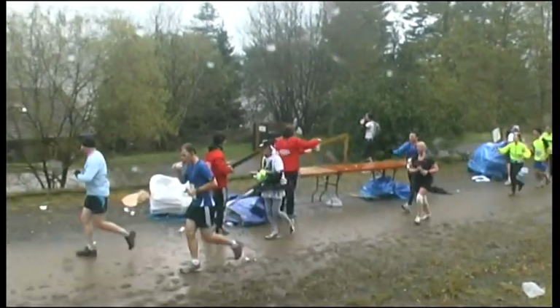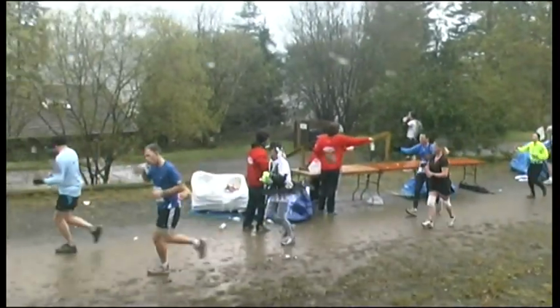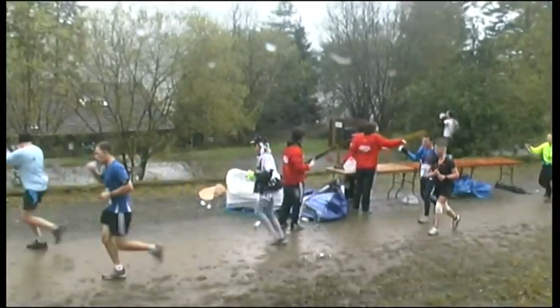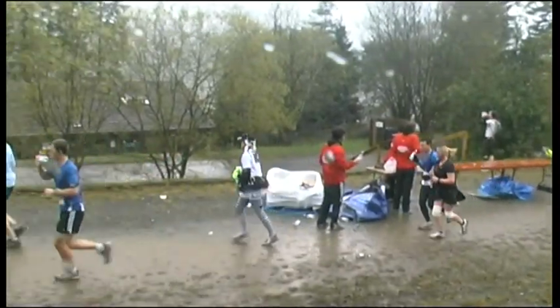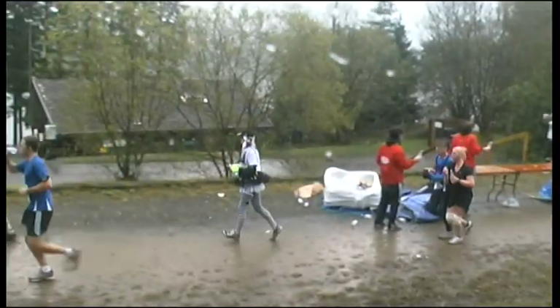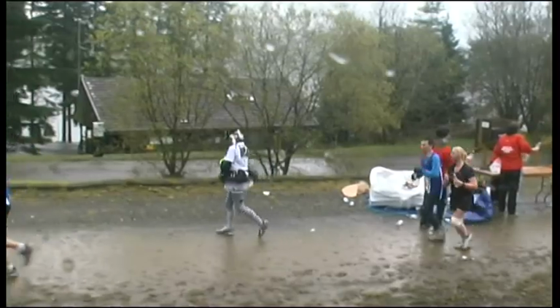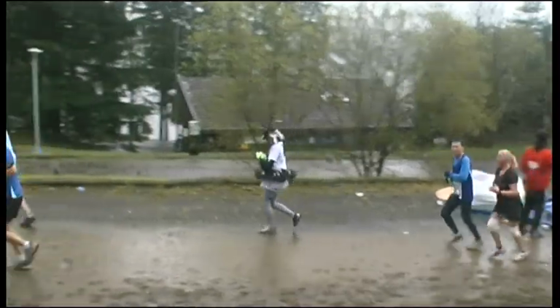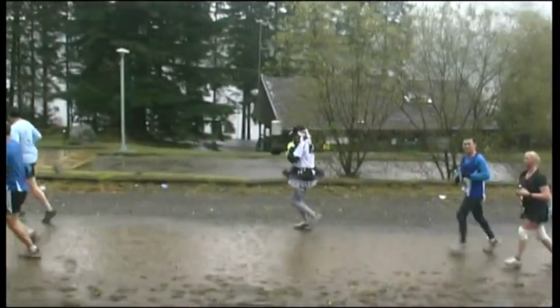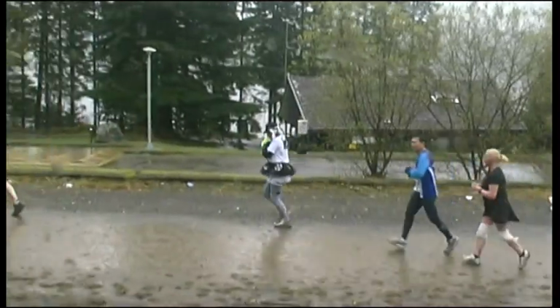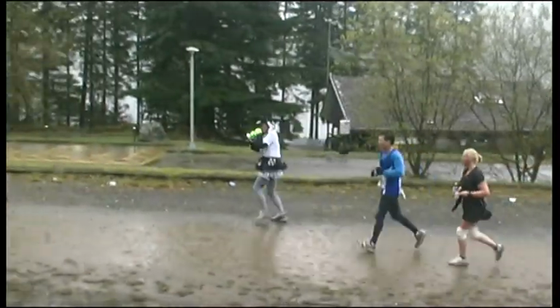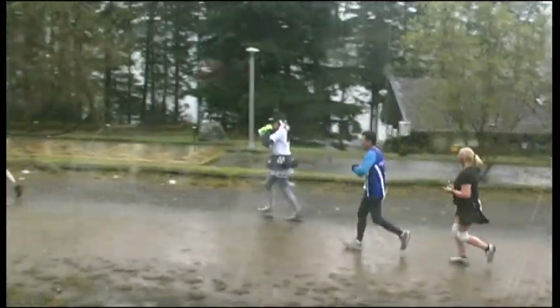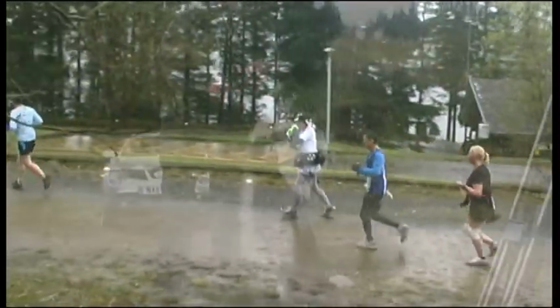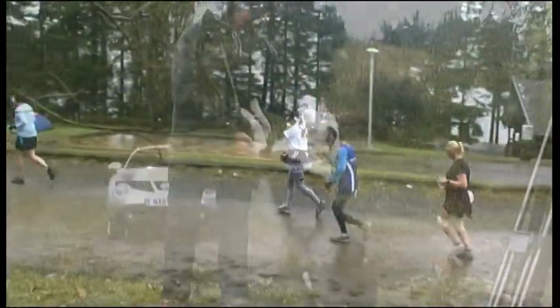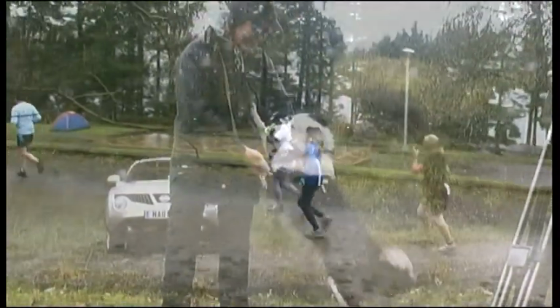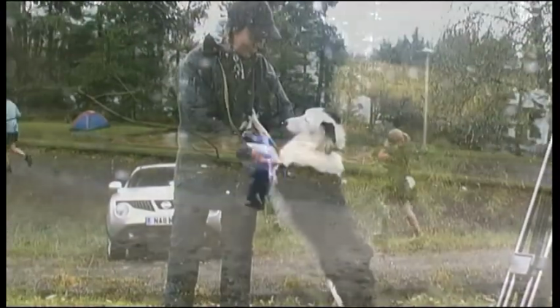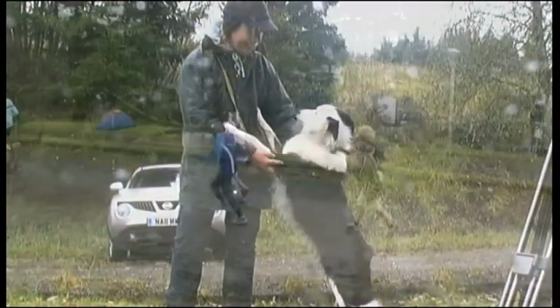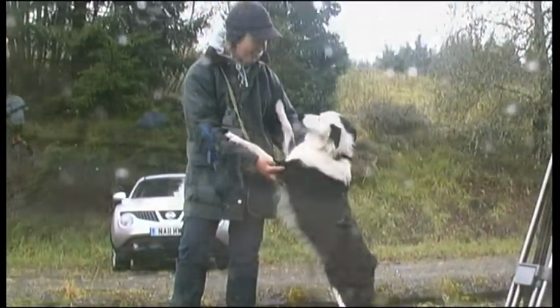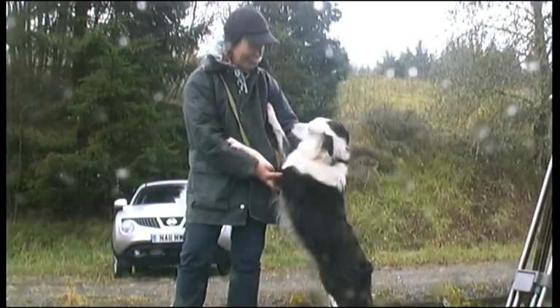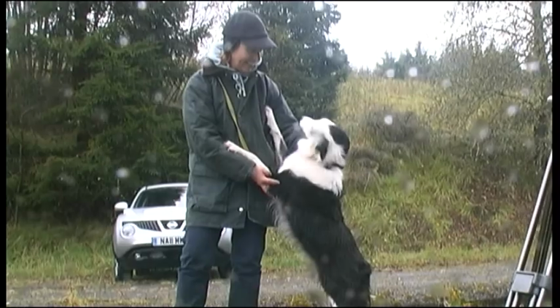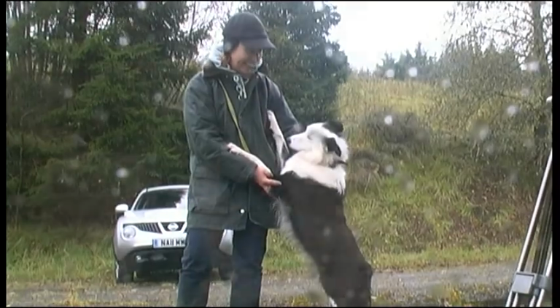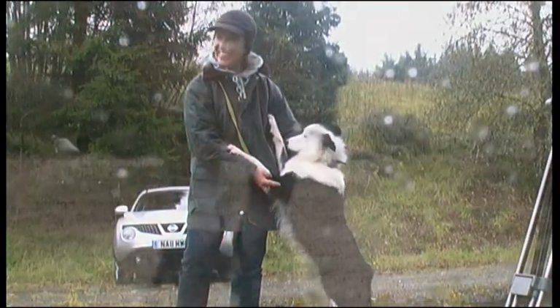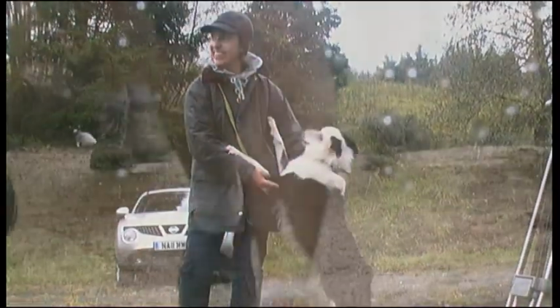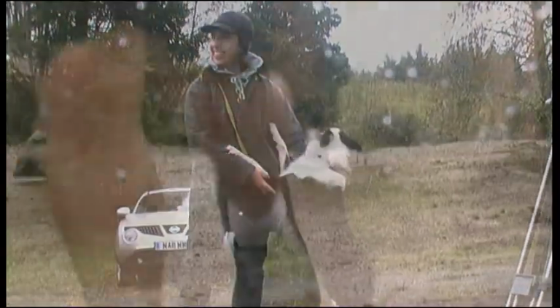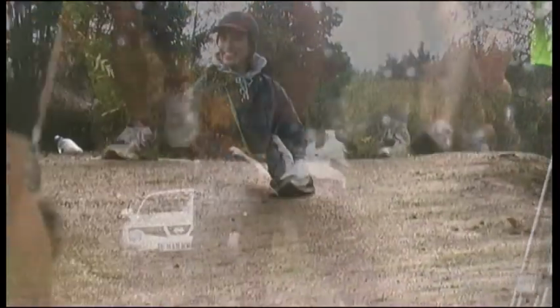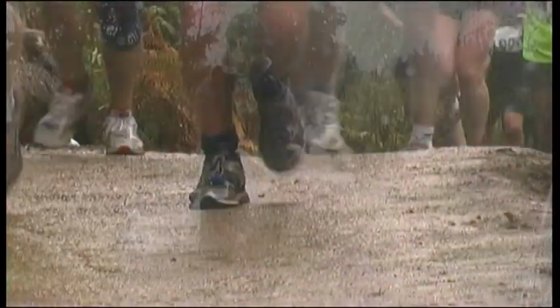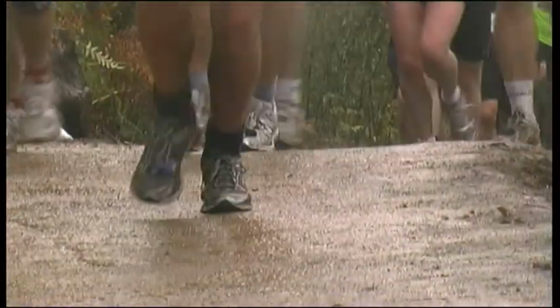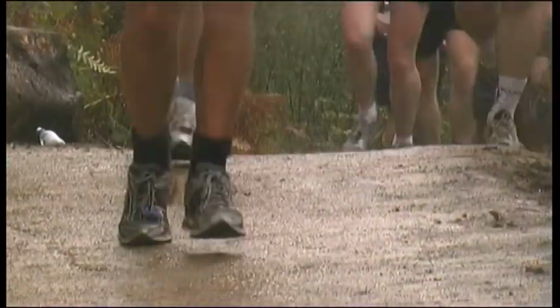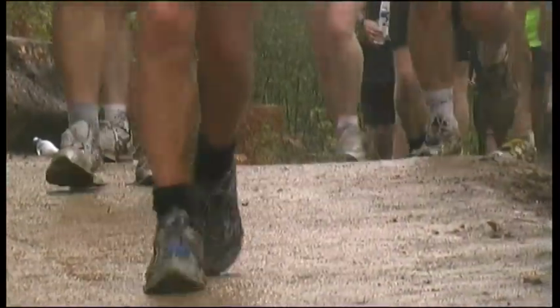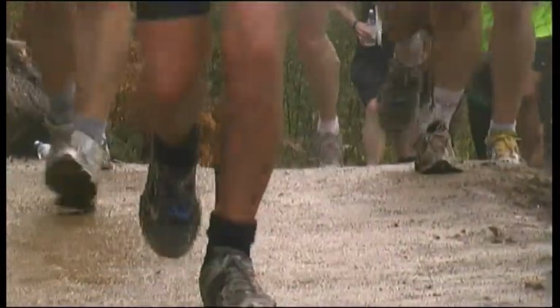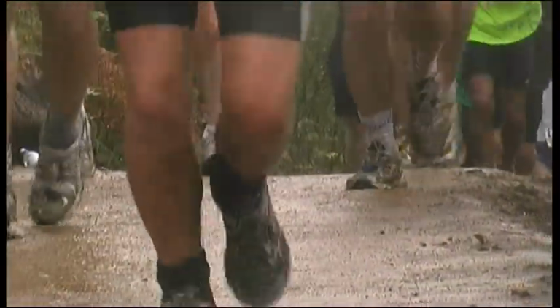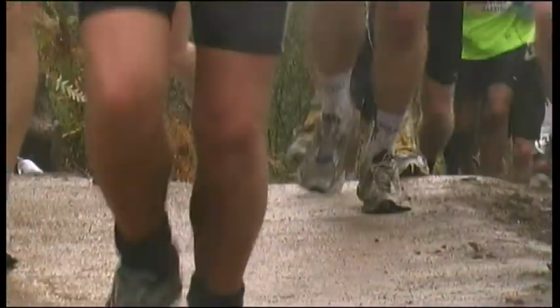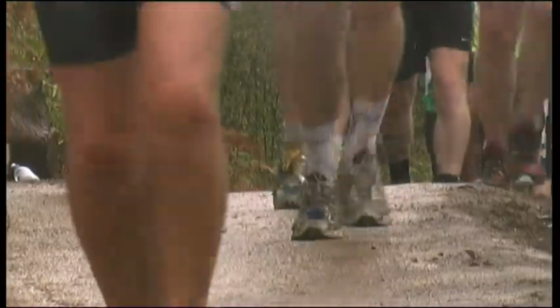Go, darling! Go, Jan, go! This is the second marathon at Kielder and has attracted over 1,100 competitors. The event is billed as the most beautiful marathon course in the UK.